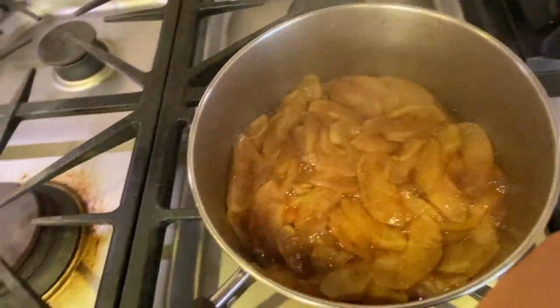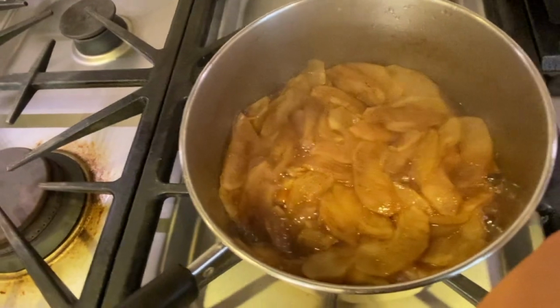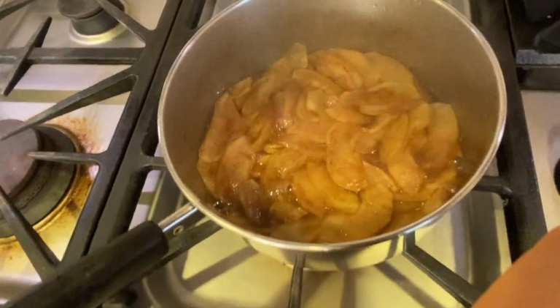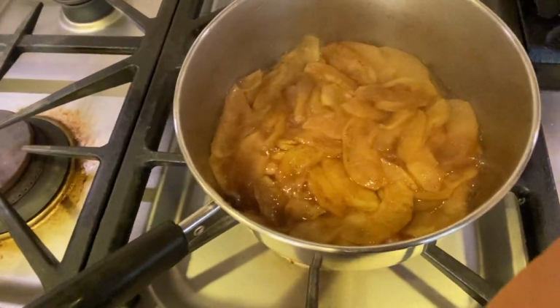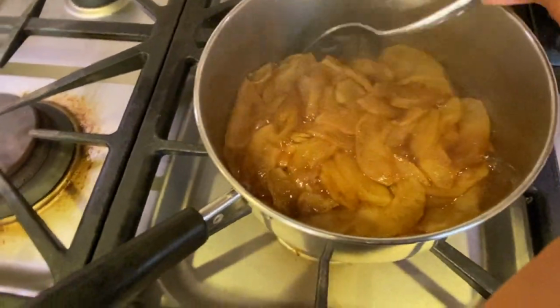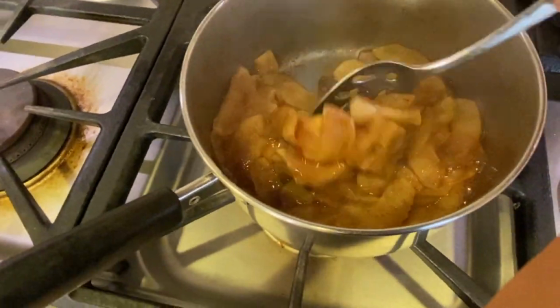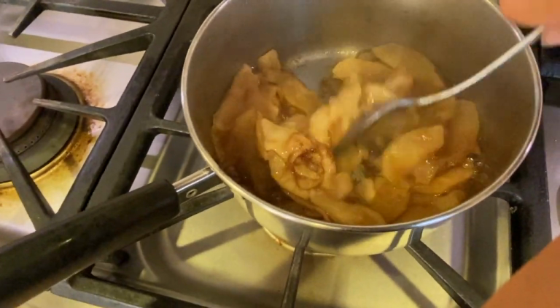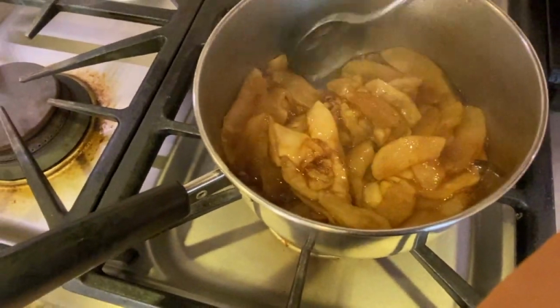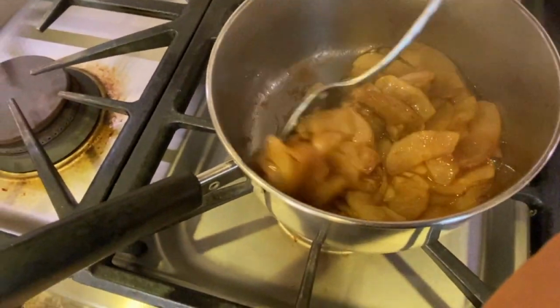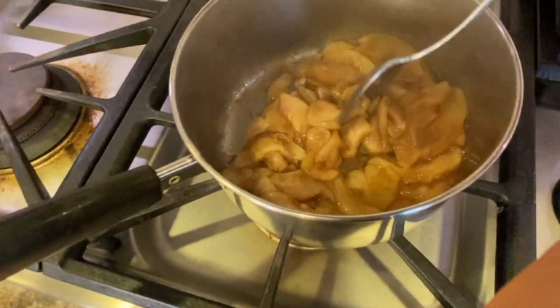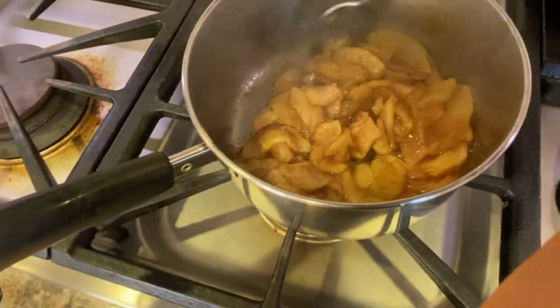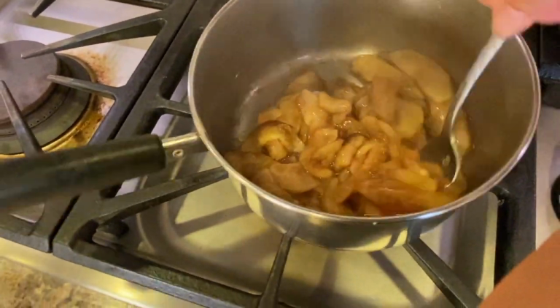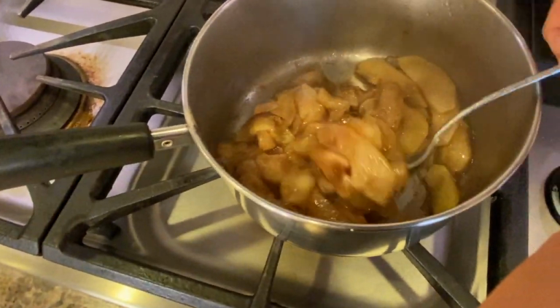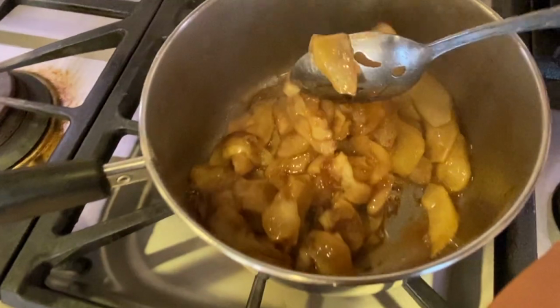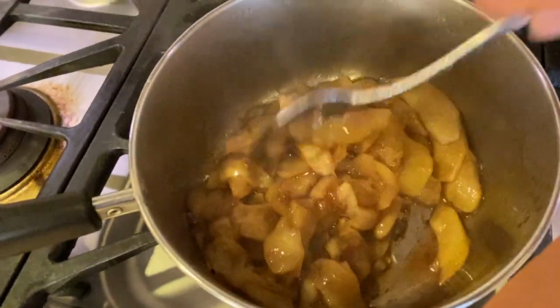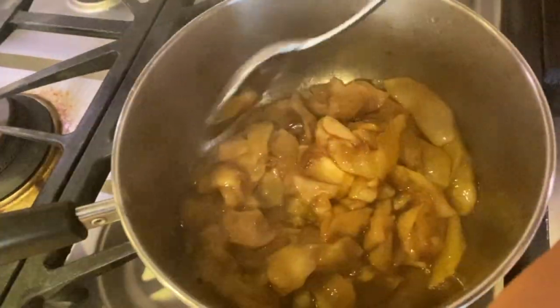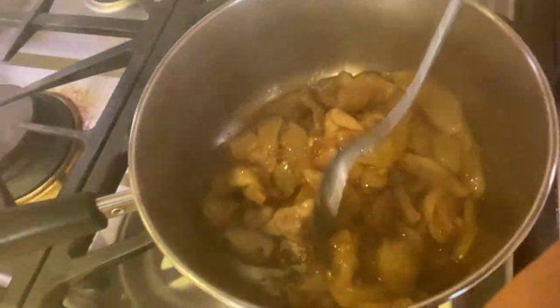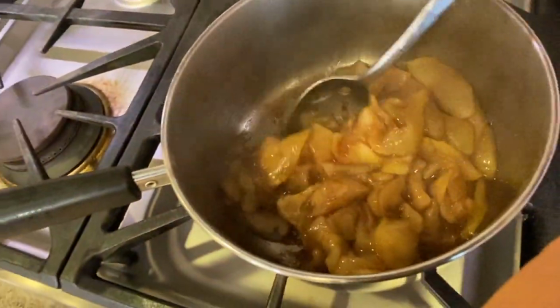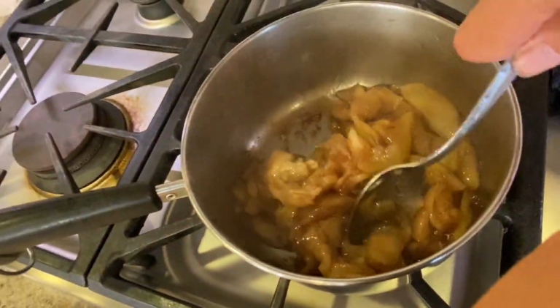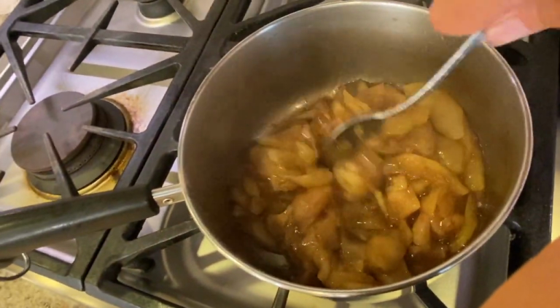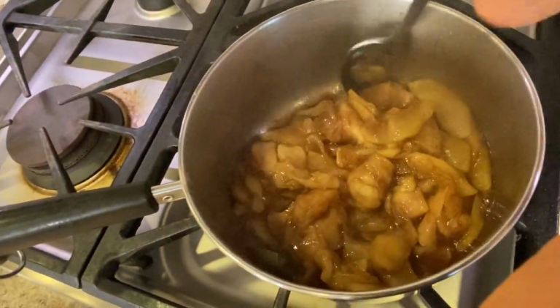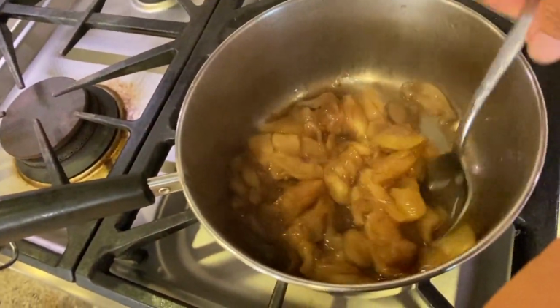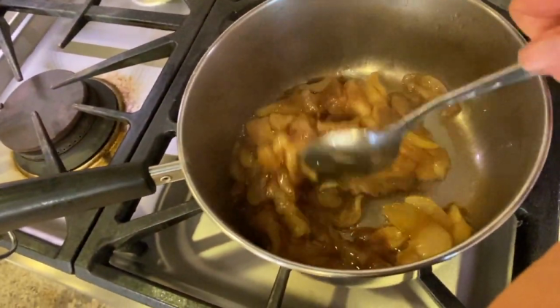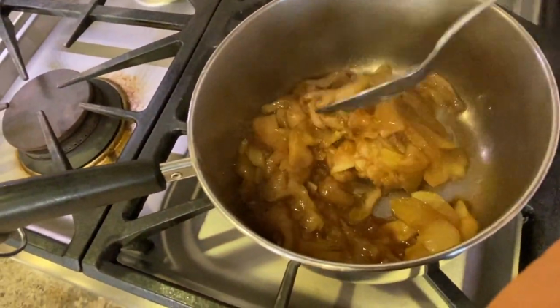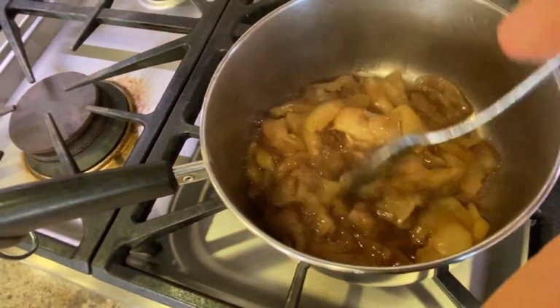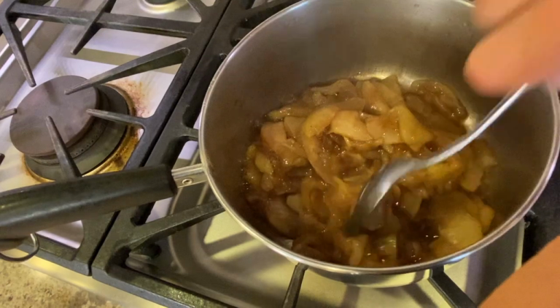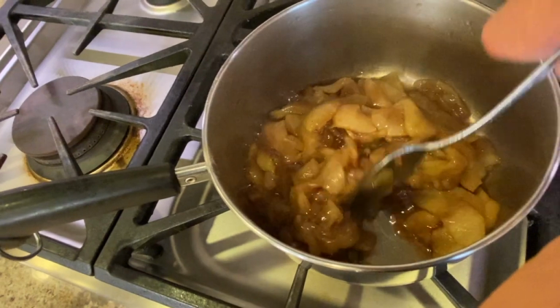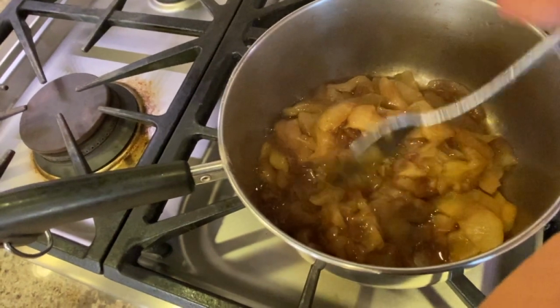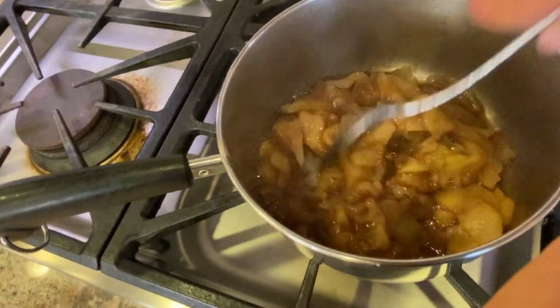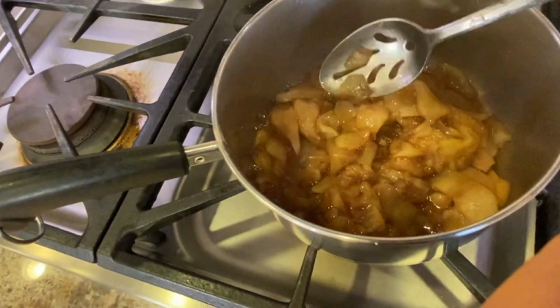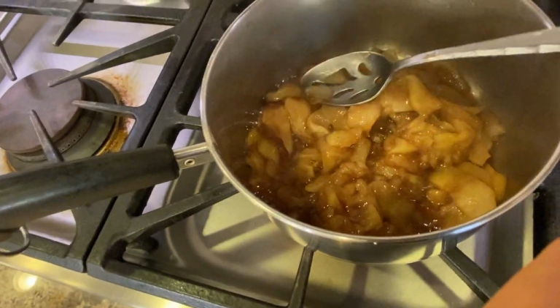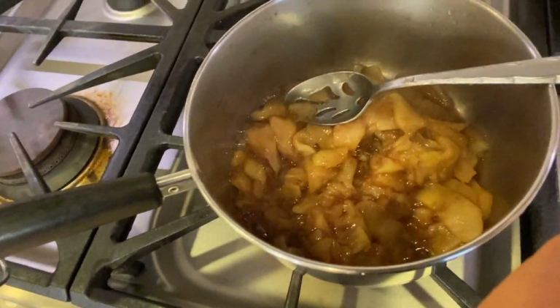After cooking the apples for 15 minutes, this is what they should look like. You'll notice that they are very nice and soft and tender, and they are ready to go. We're gonna take them off the heat and just let them sit for a few minutes to cool down.